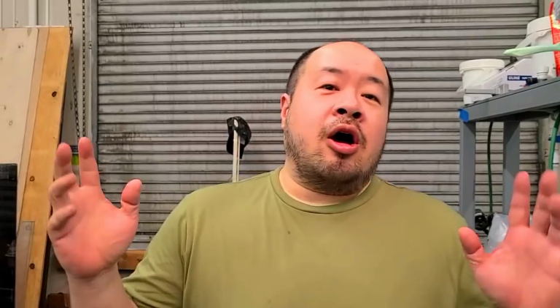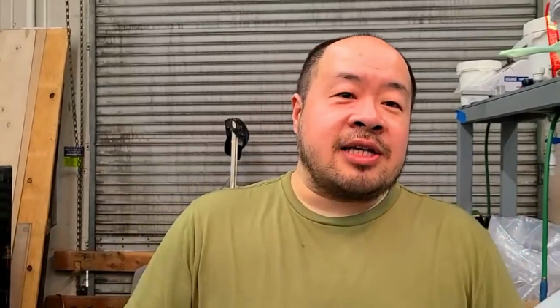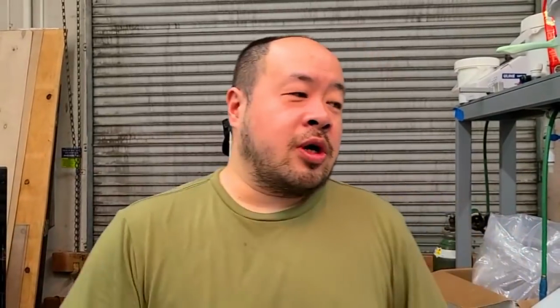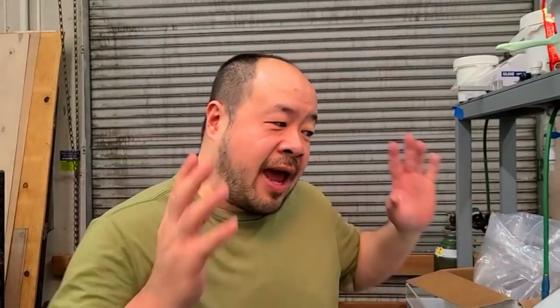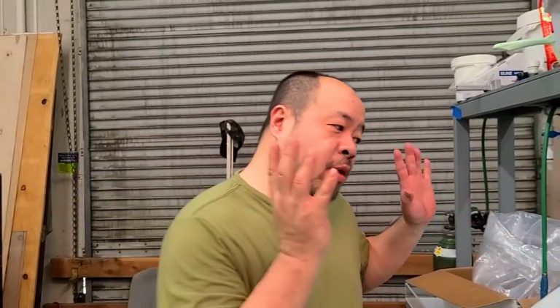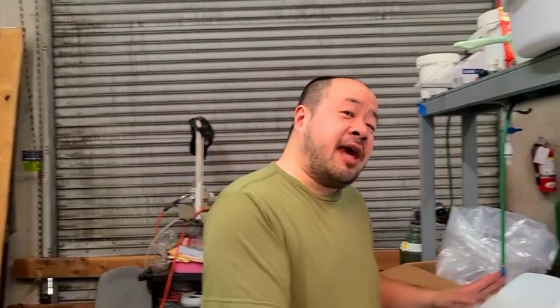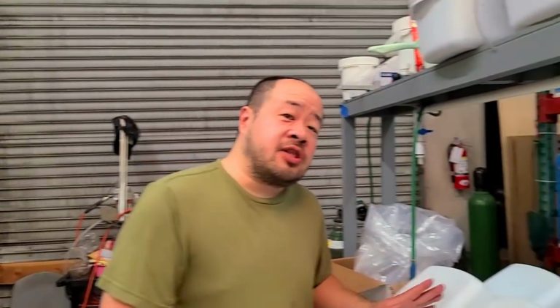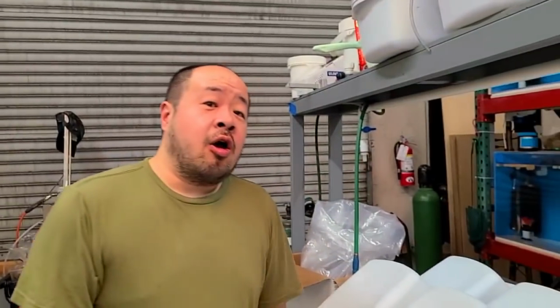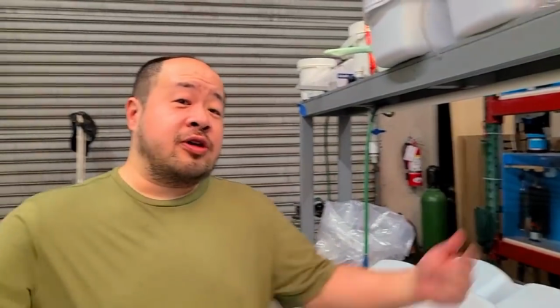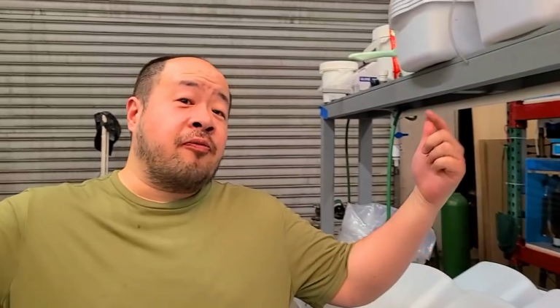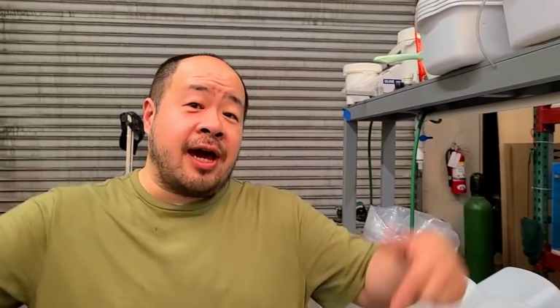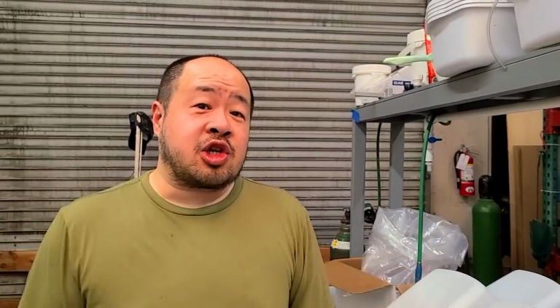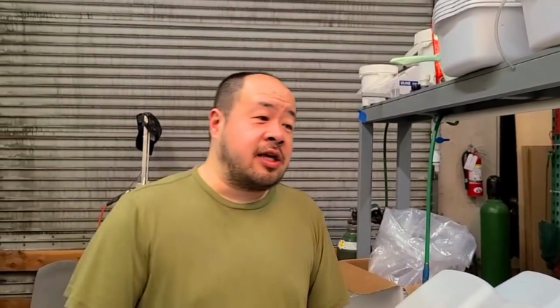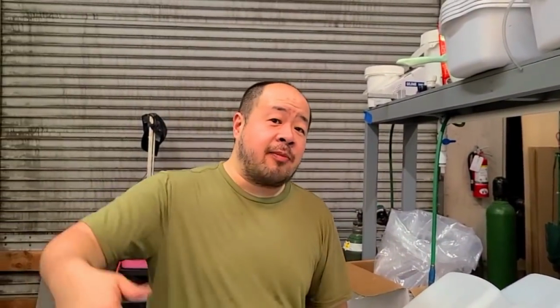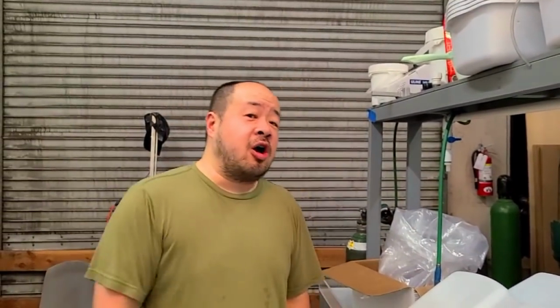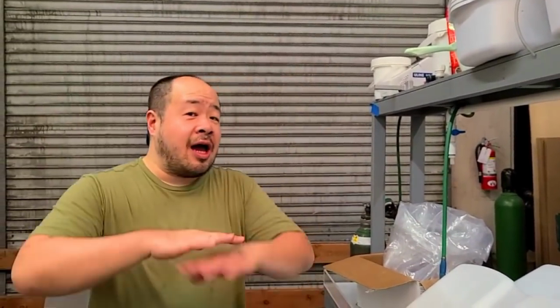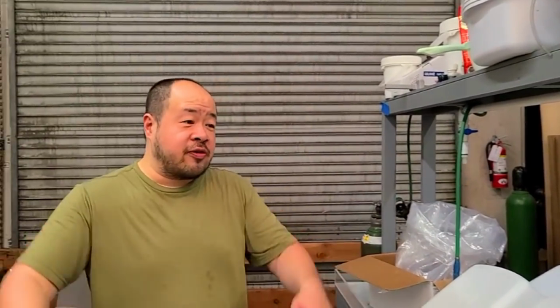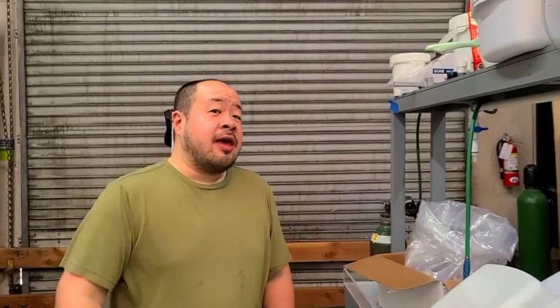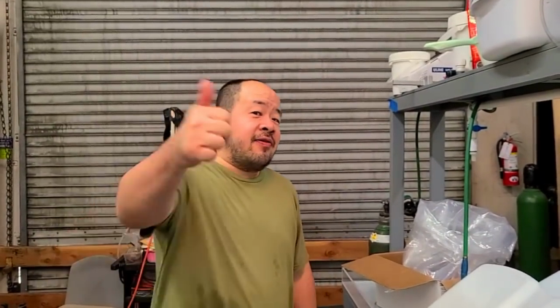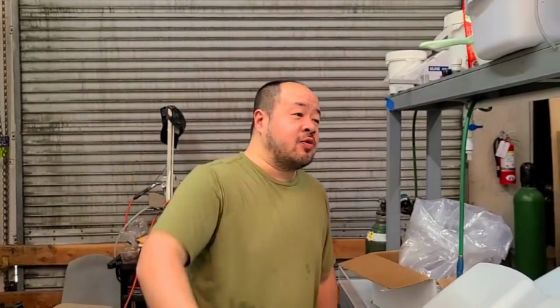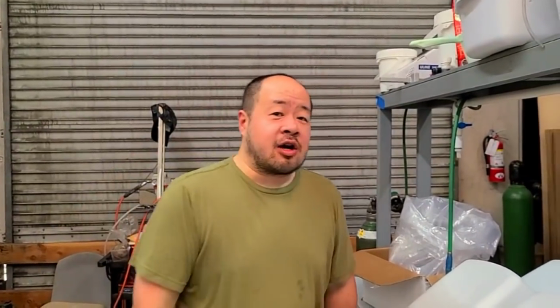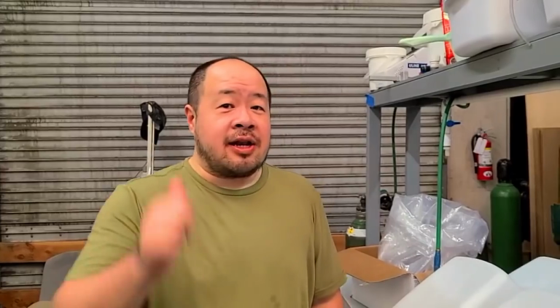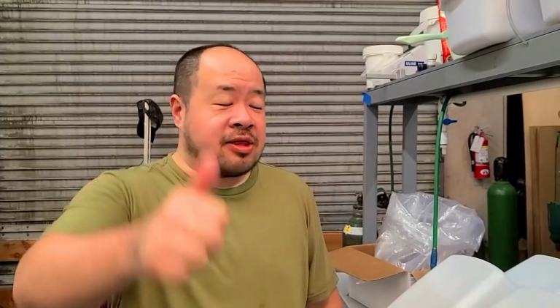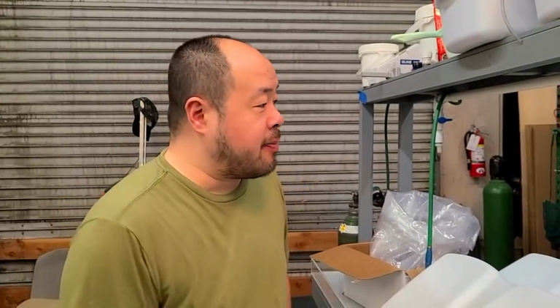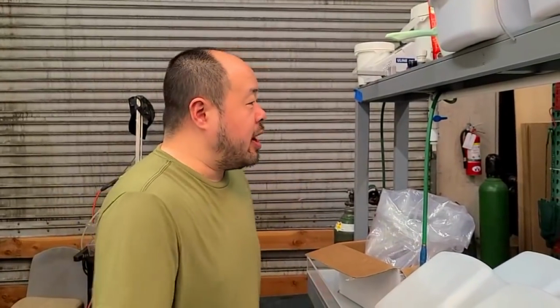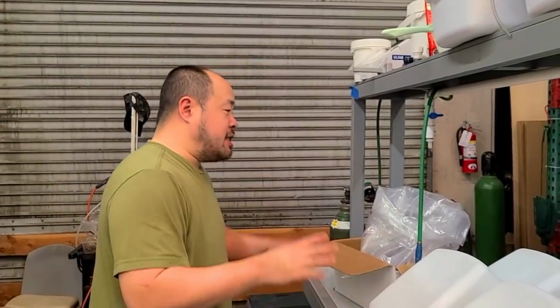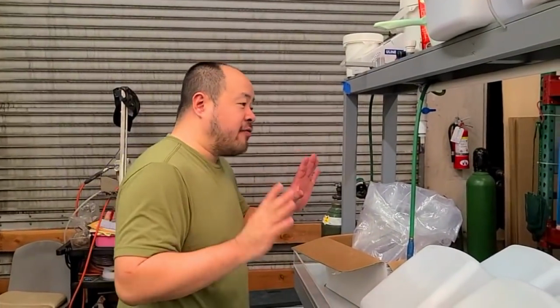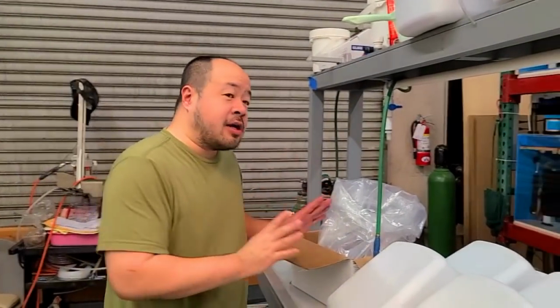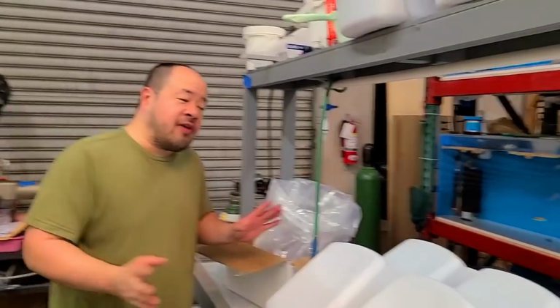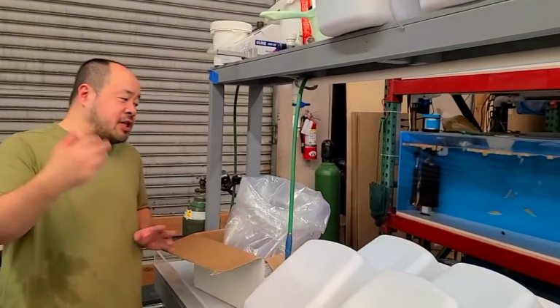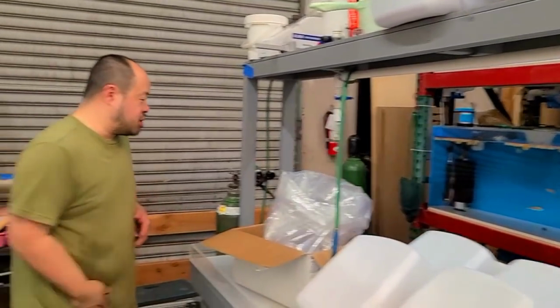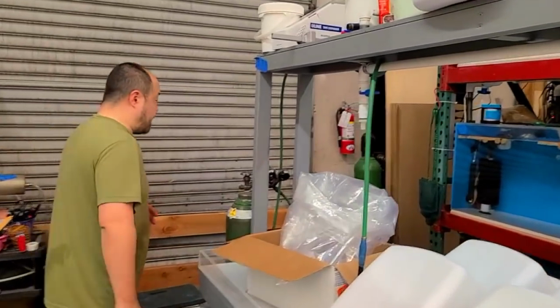Alright guys, so we're done packing up all those catfish there. Hopefully you guys guessed correctly in the comments below. I will review it and give everyone who got it correct a nice big thumbs up. But I still have to pack a couple of other fish I wanted to show you guys.